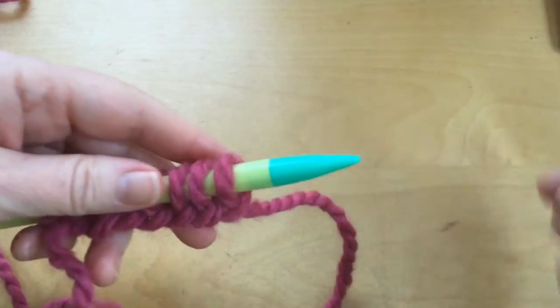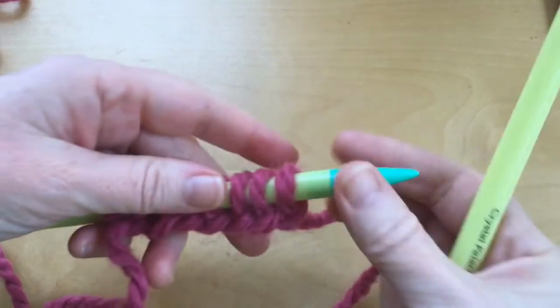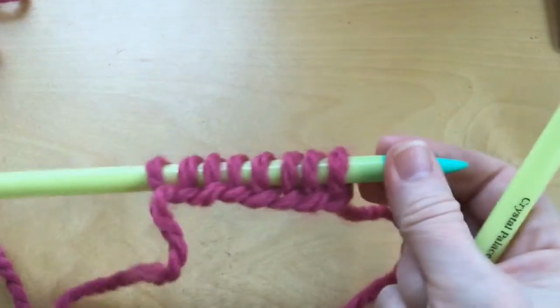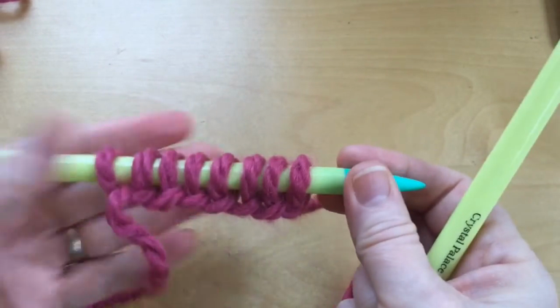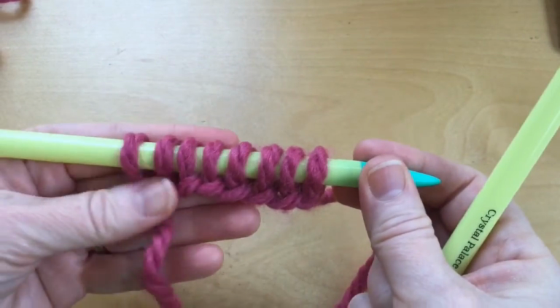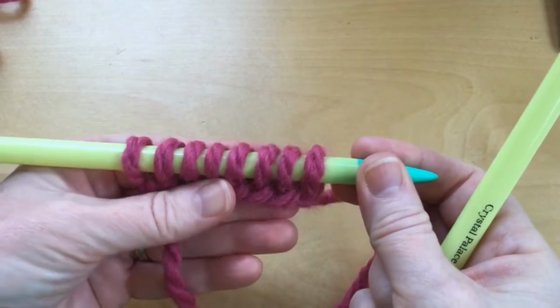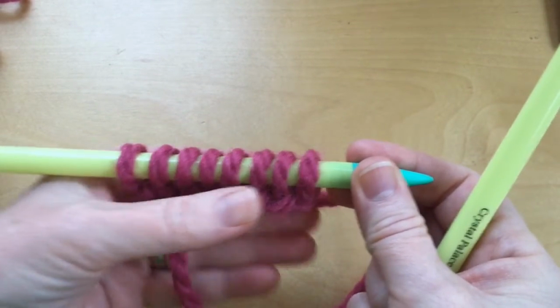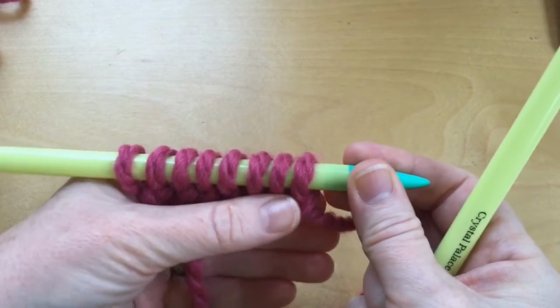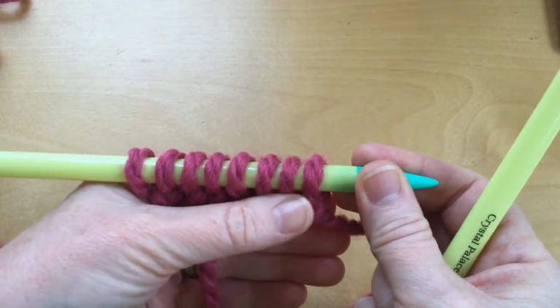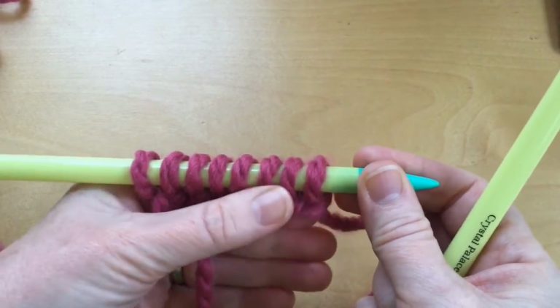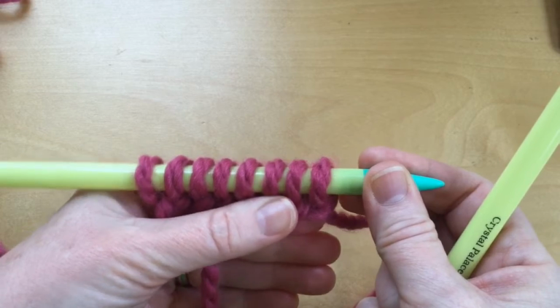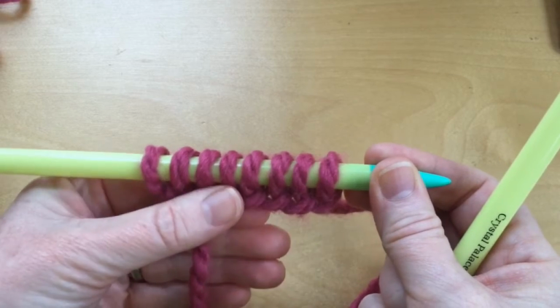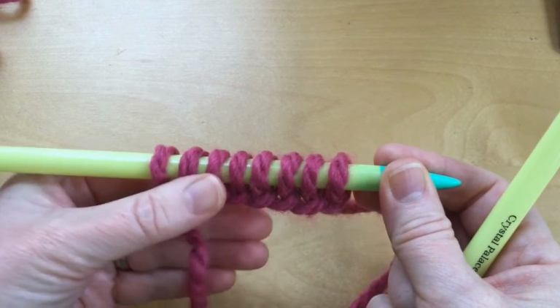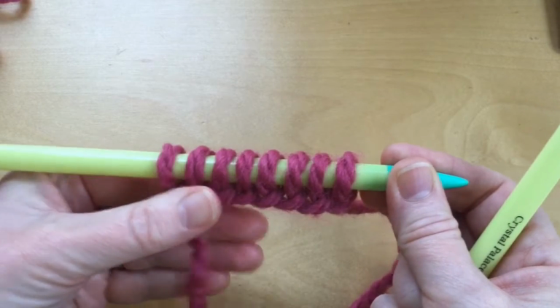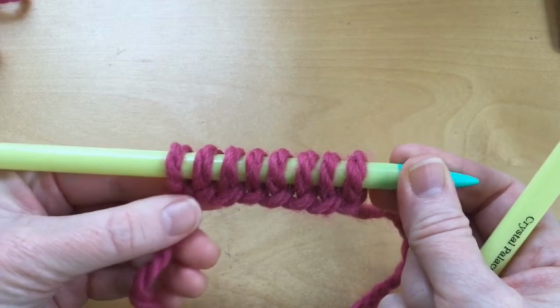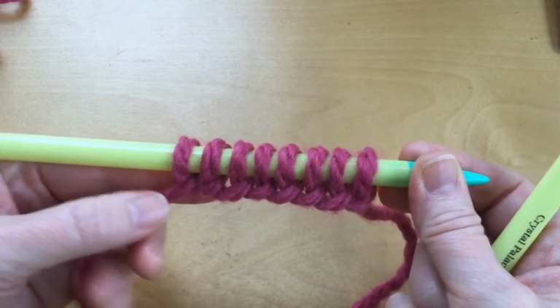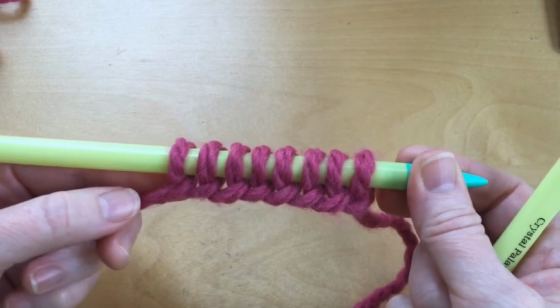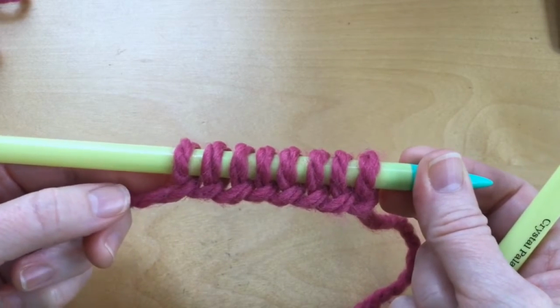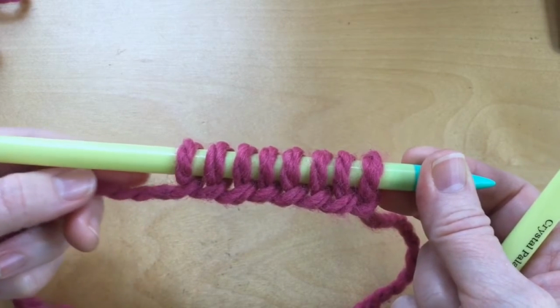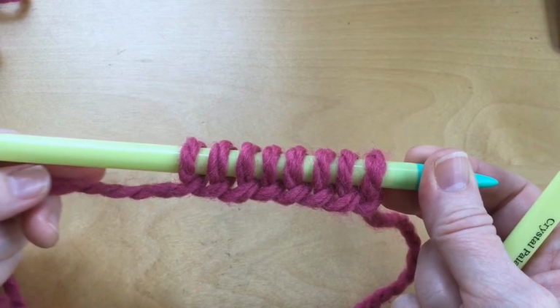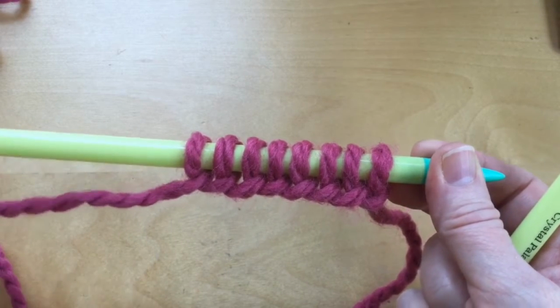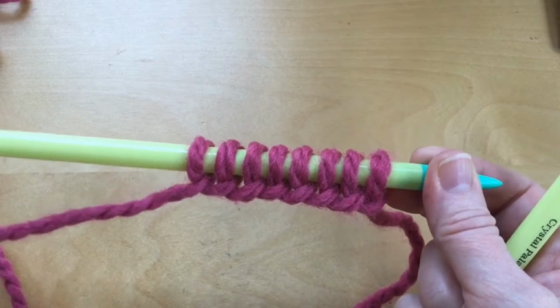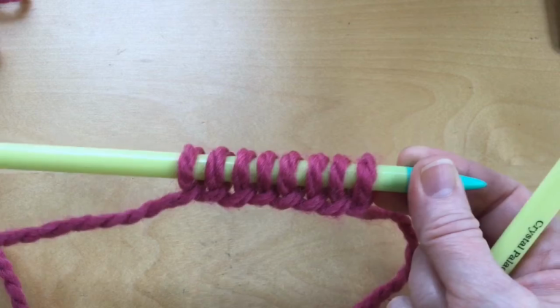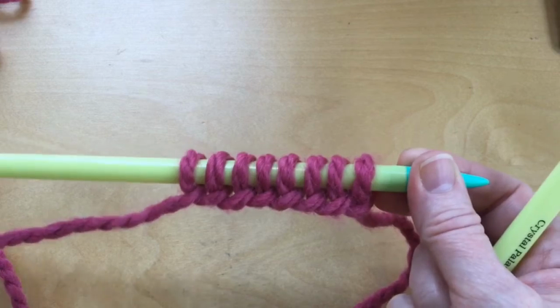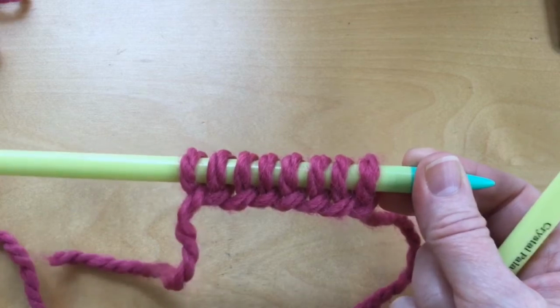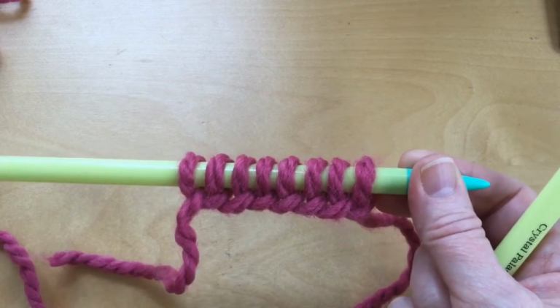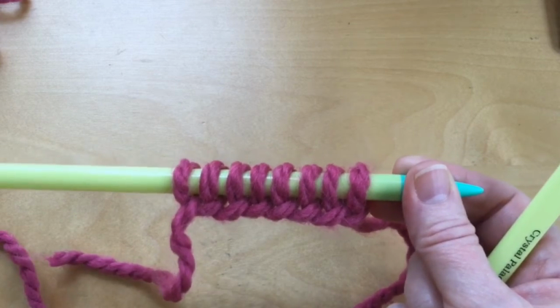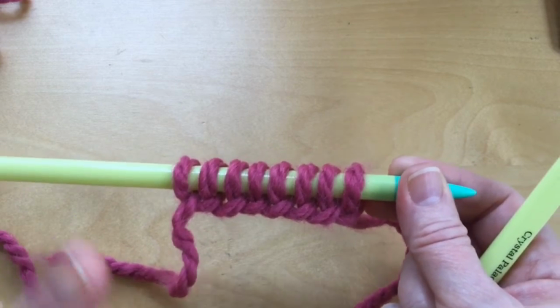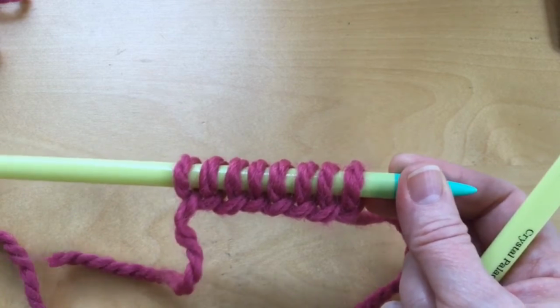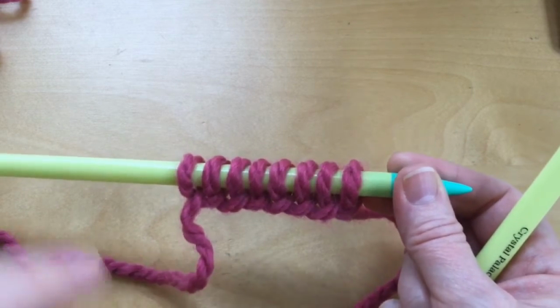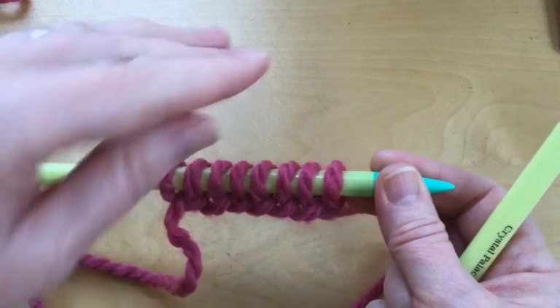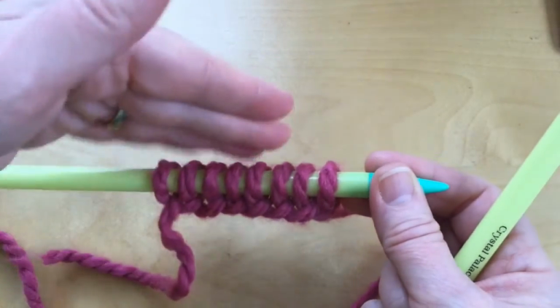This video is to explain the knit stitch. I have already cast on using the EZ method — my eight beginning stitches. The EZ cast on is the easiest one, but it is not the best, and you'll see why in just one second.